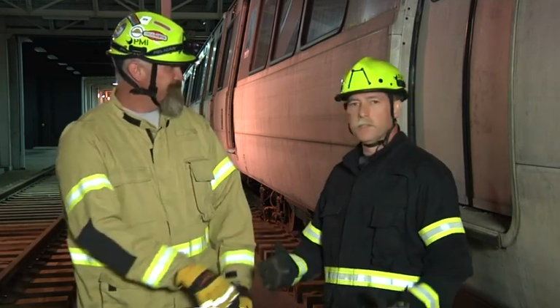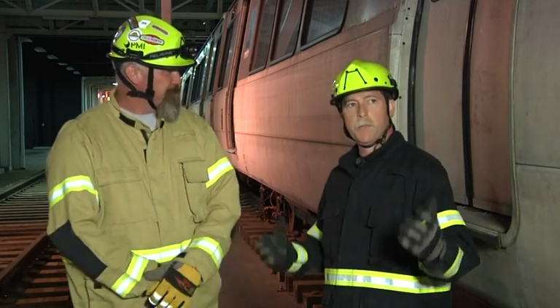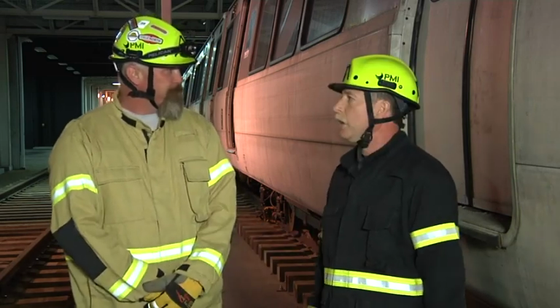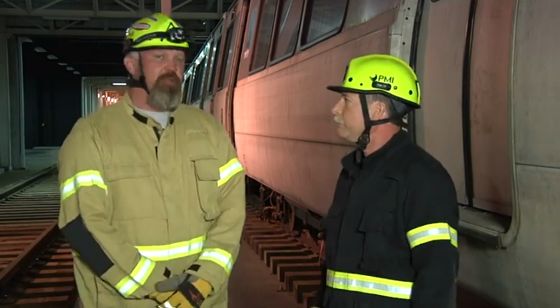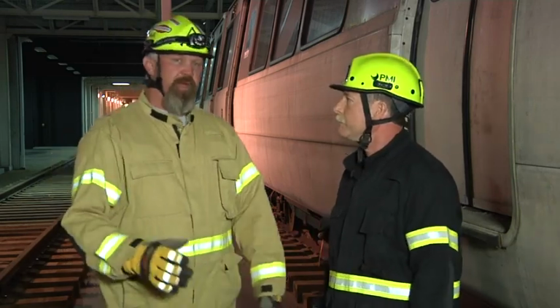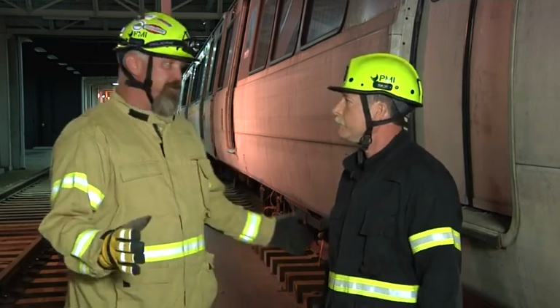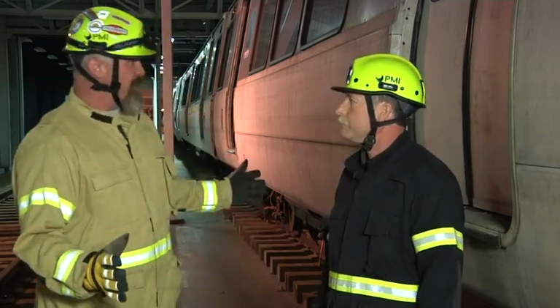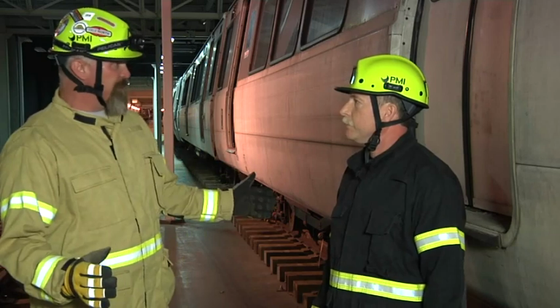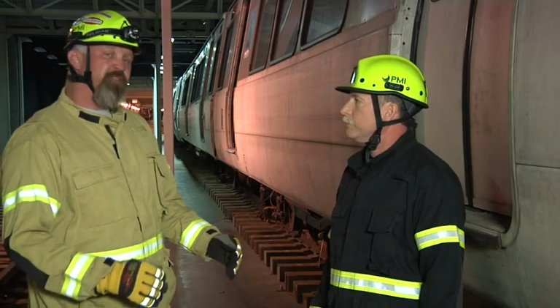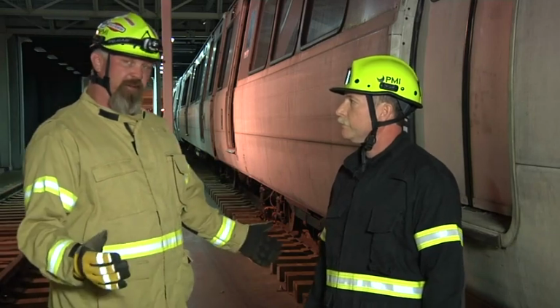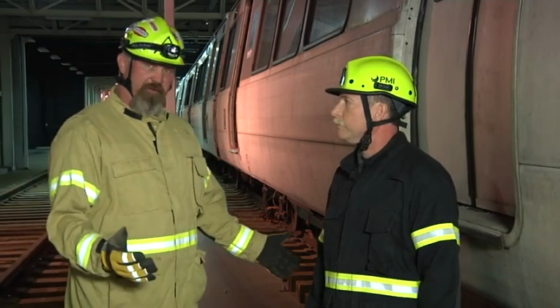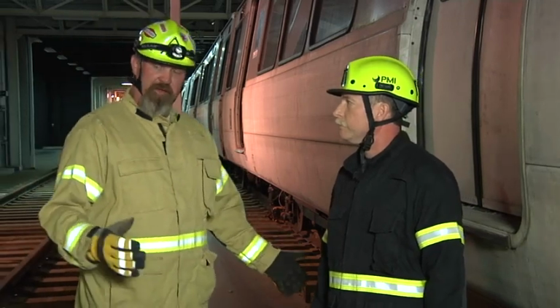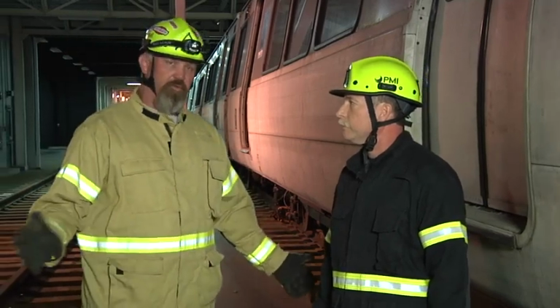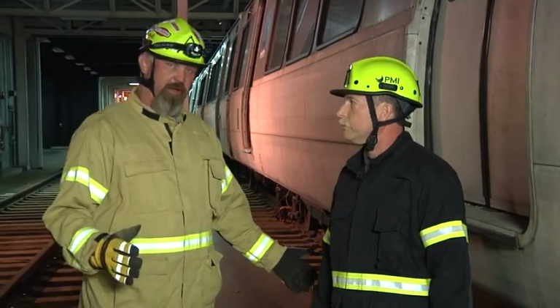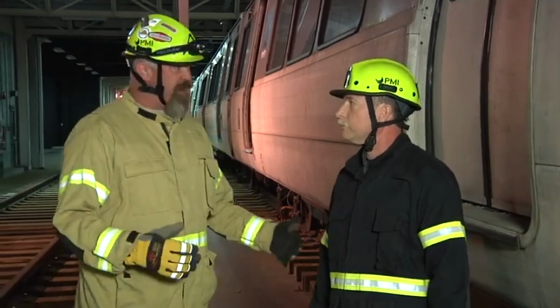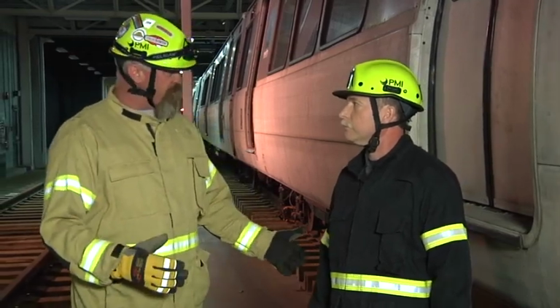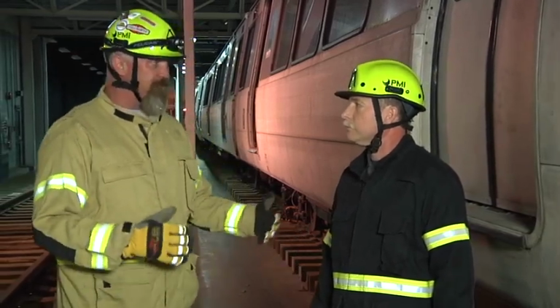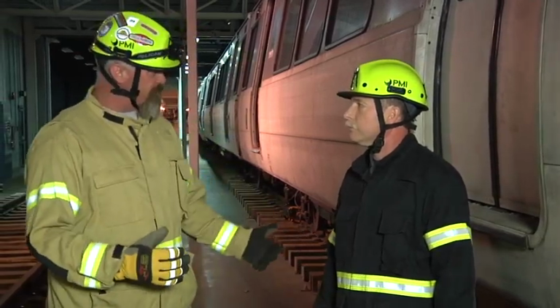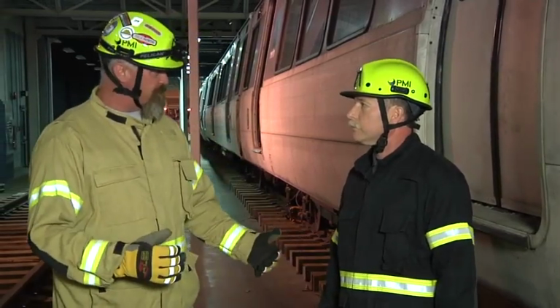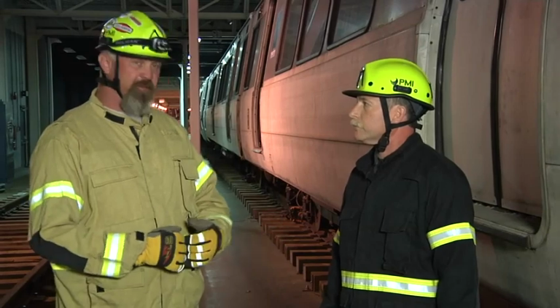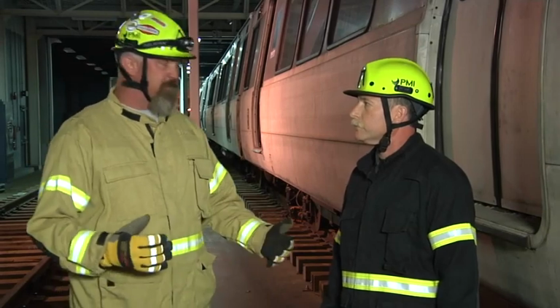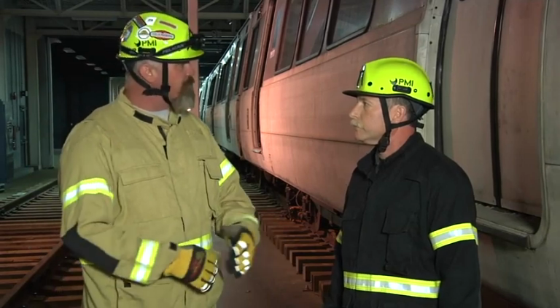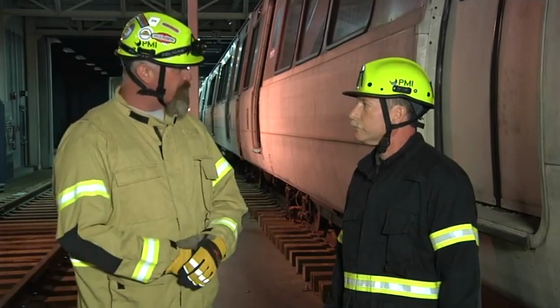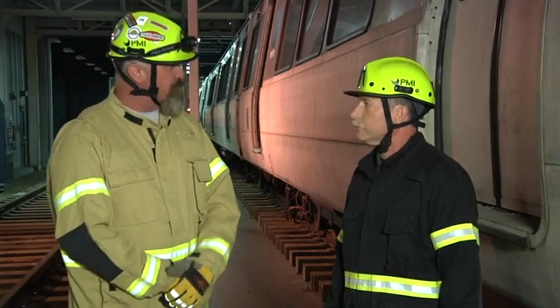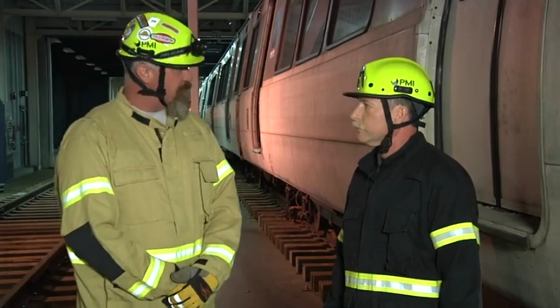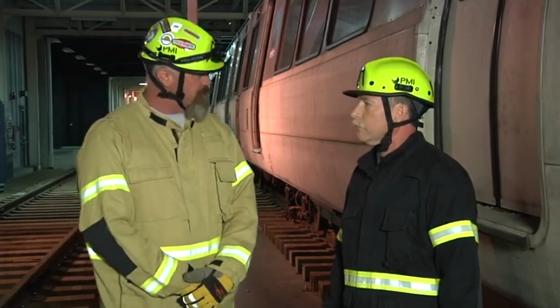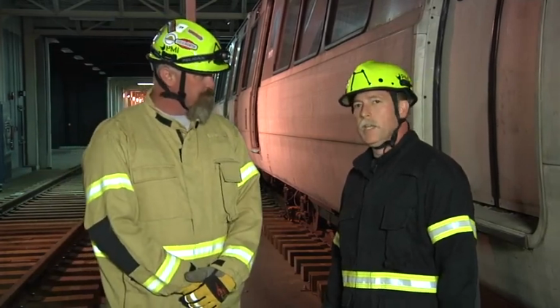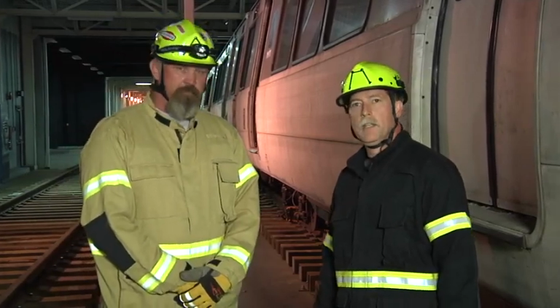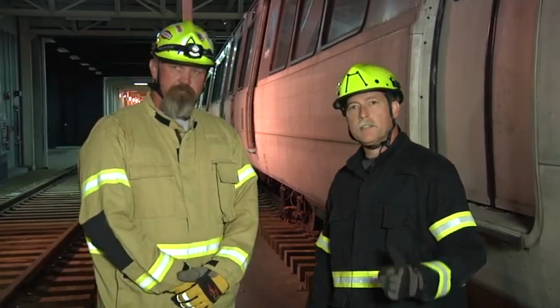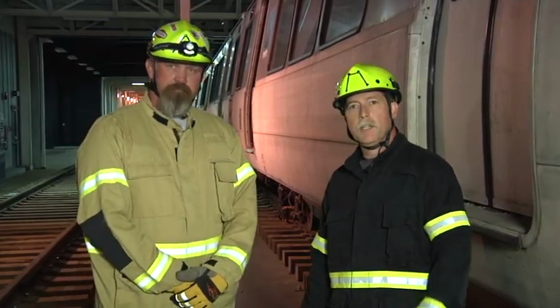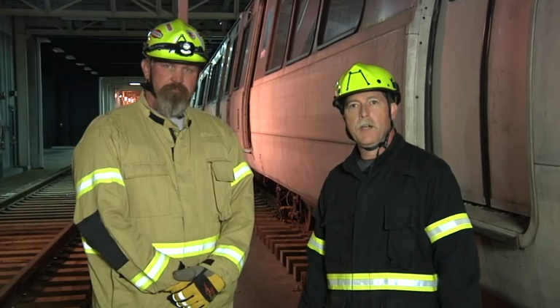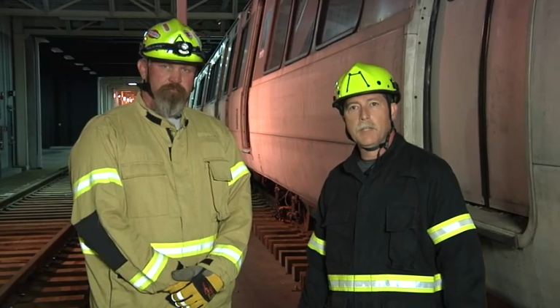Tell us a little bit about what we have. So what we have here is a training simulator. It's 1,800 linear feet of dual track. We have eight cars in various configurations and we can set them up for all types of training or scenarios. Let's take a look at our scenario for today.